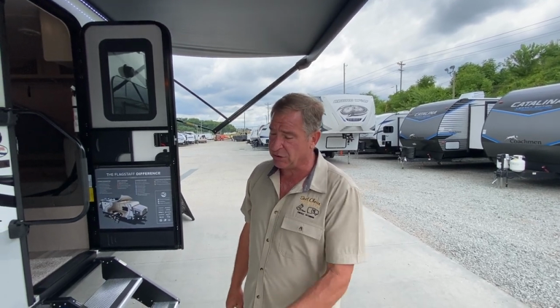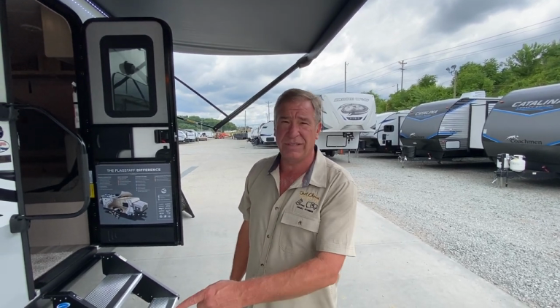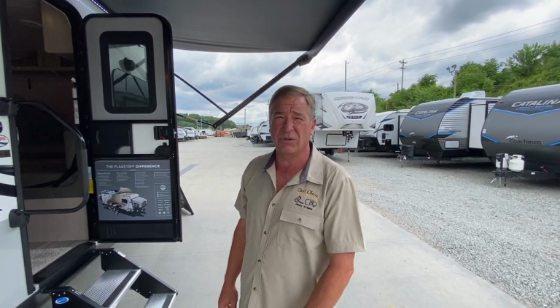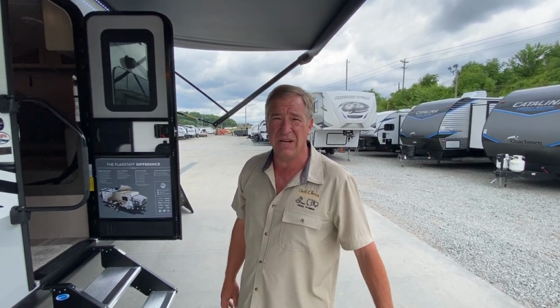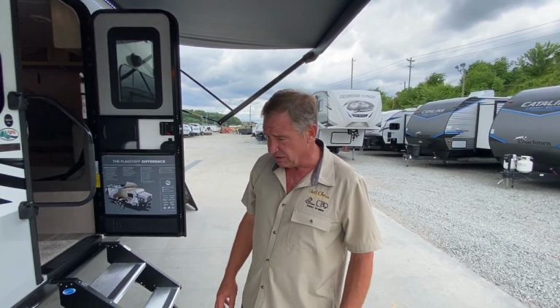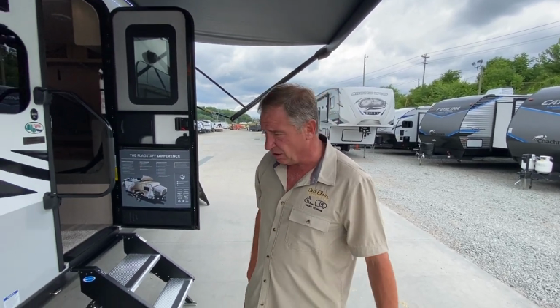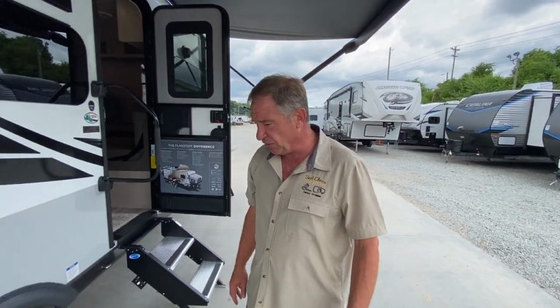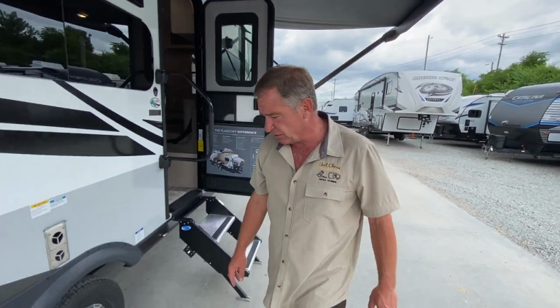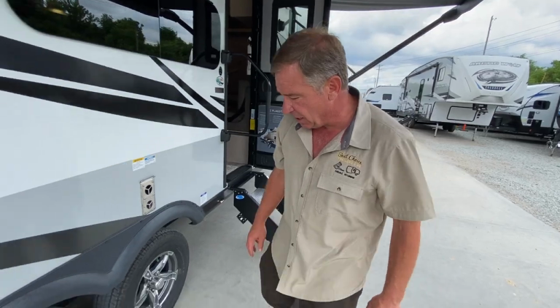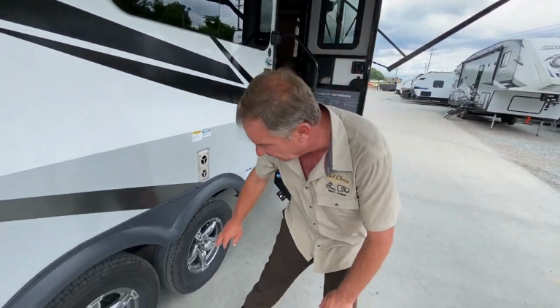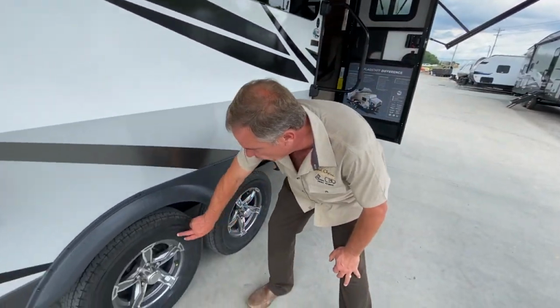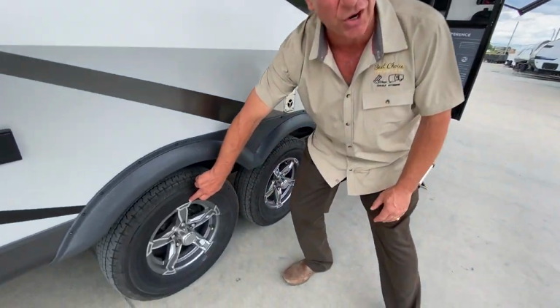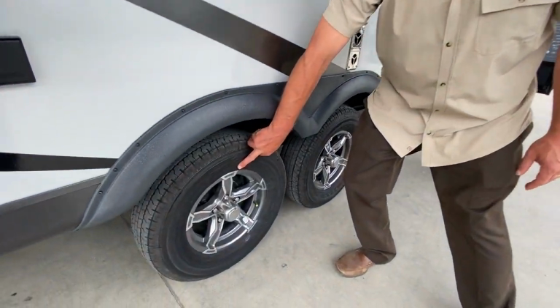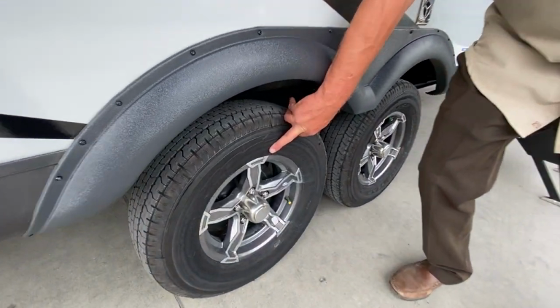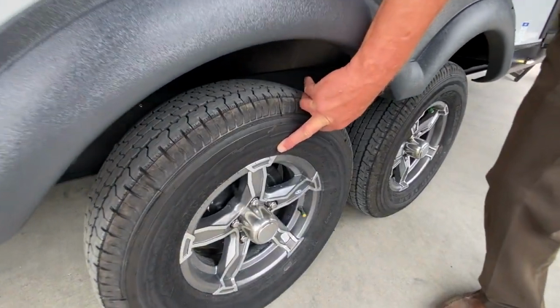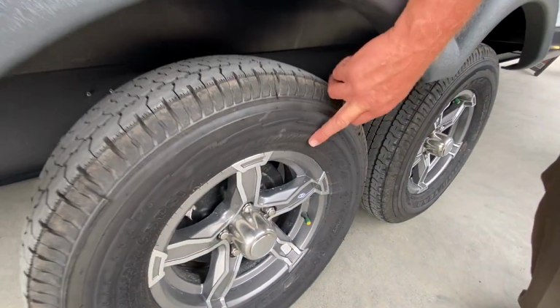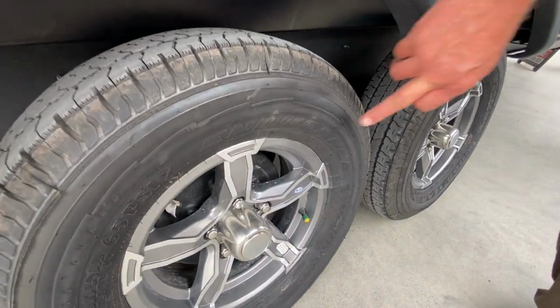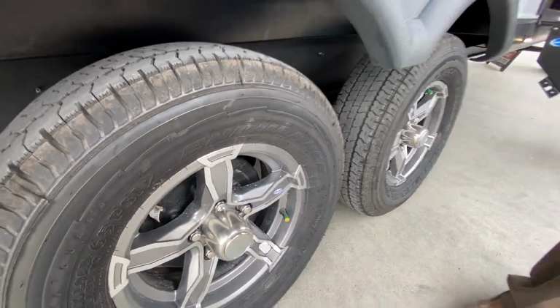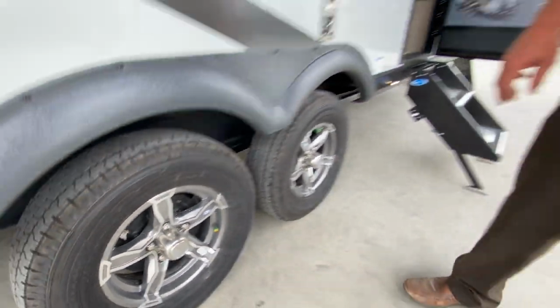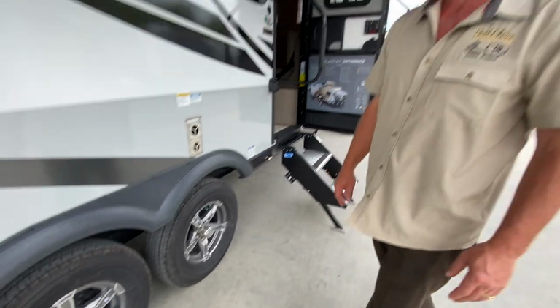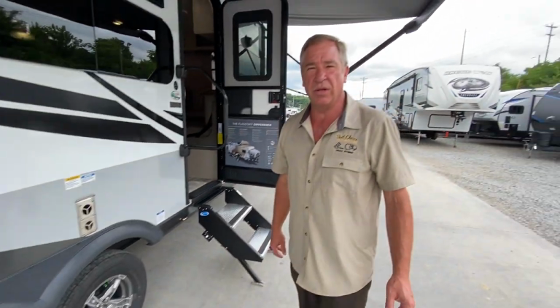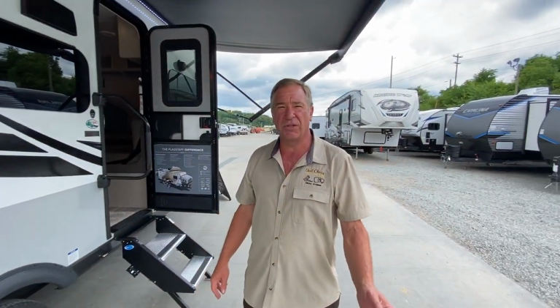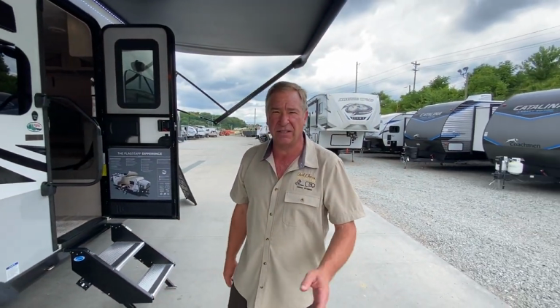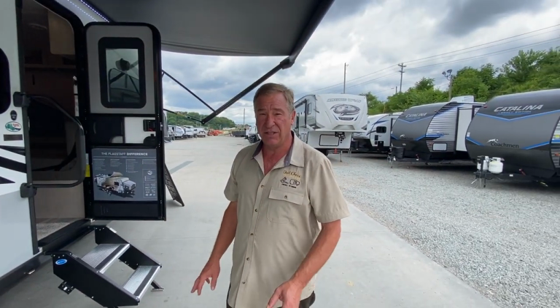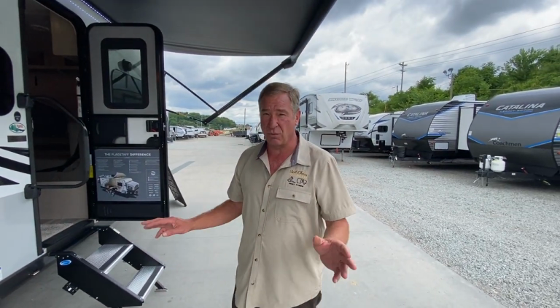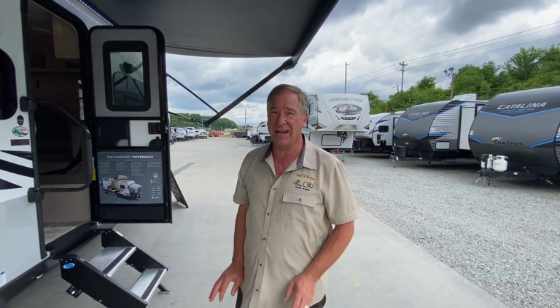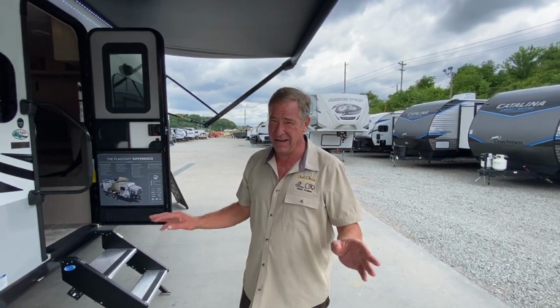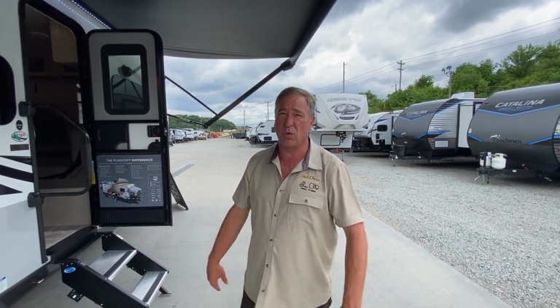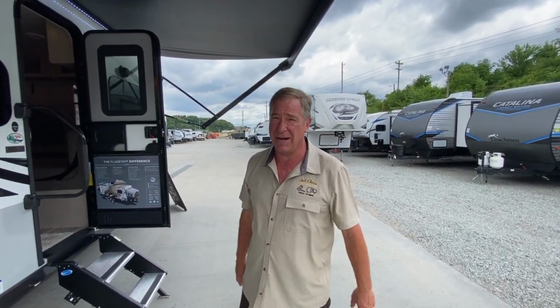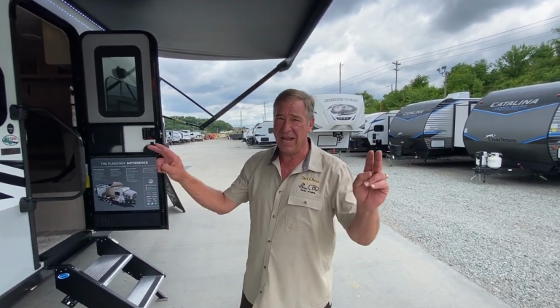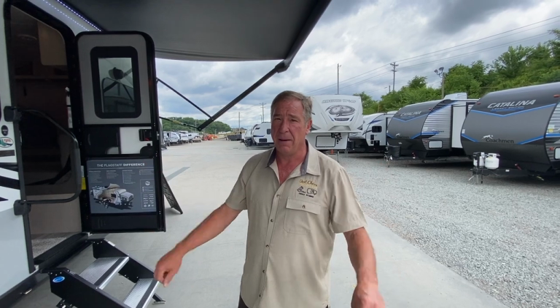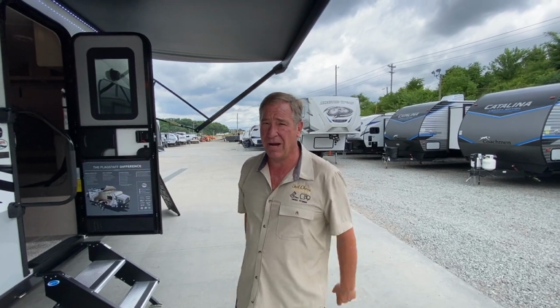The actual warranty on these is 10 years. They also only buy Goodyear Endurance tires because they want the best tire on the camper, so when the purchaser gets it, it's a good ride and they don't have to worry about any blowouts.